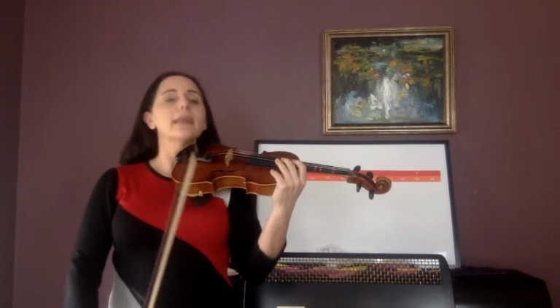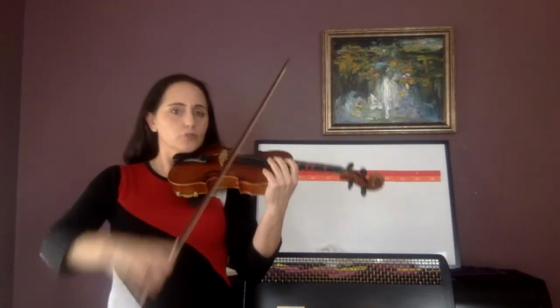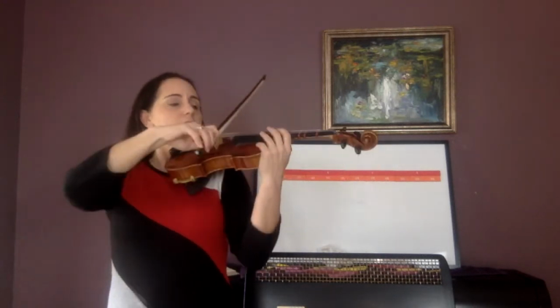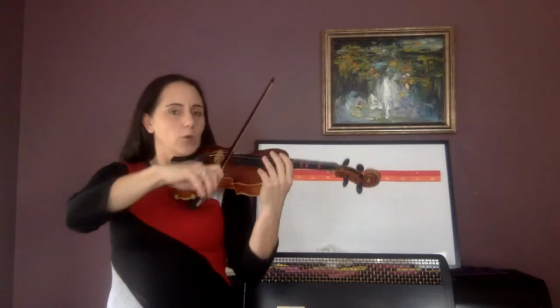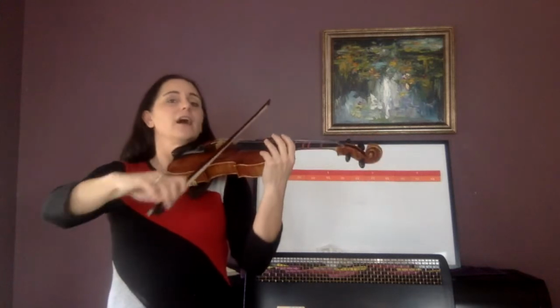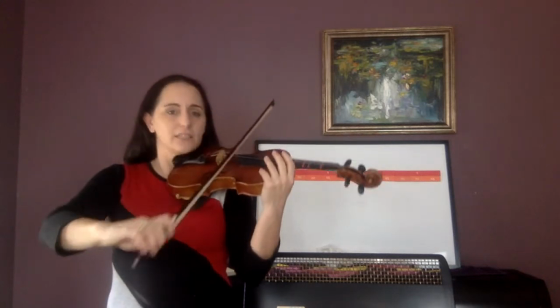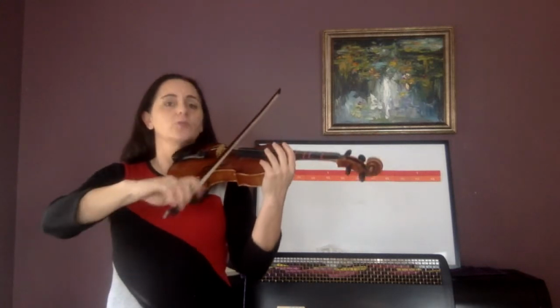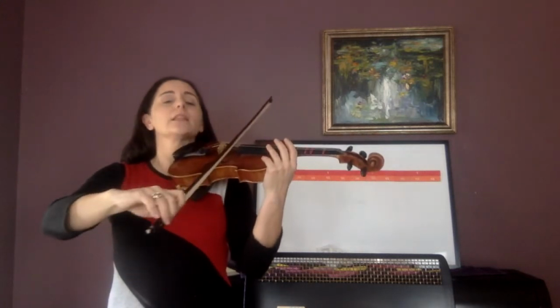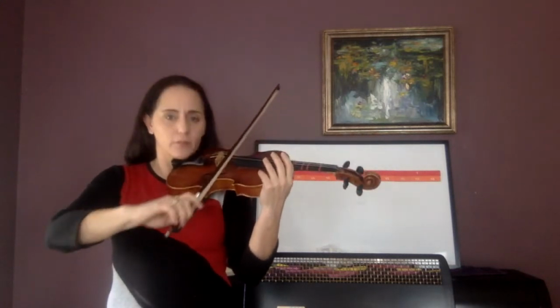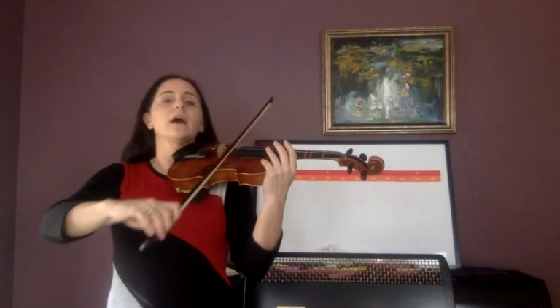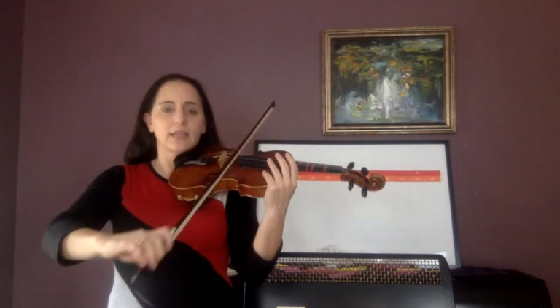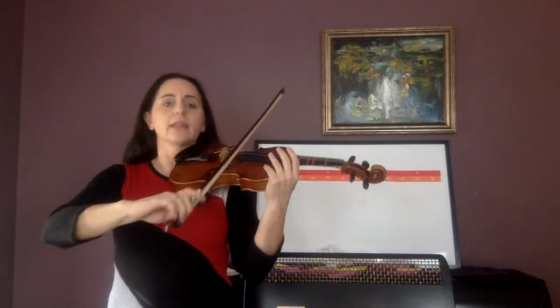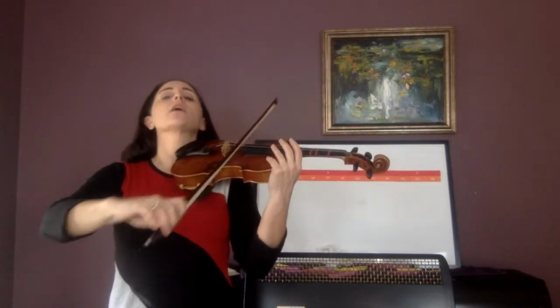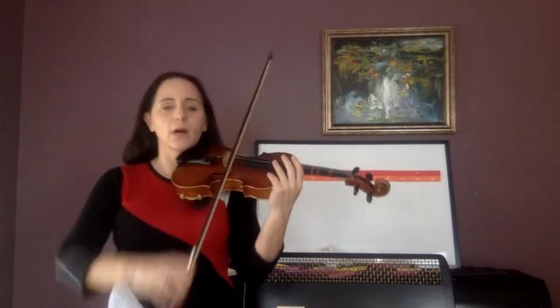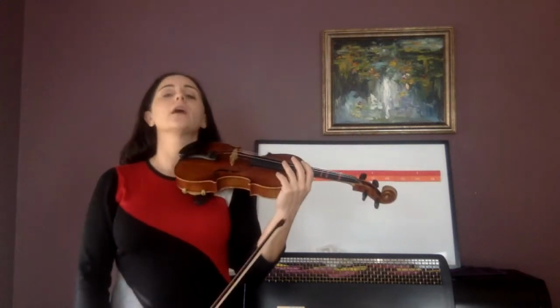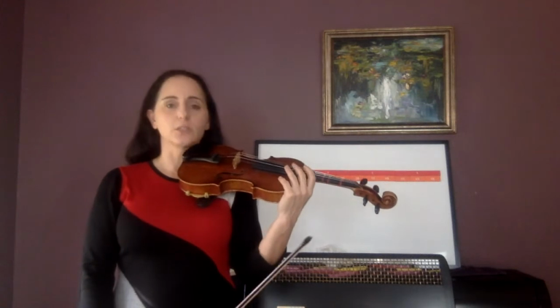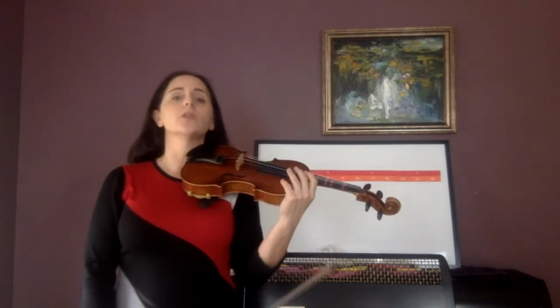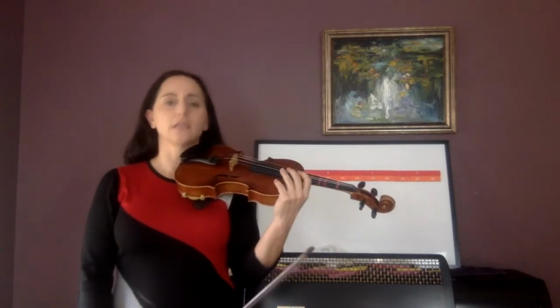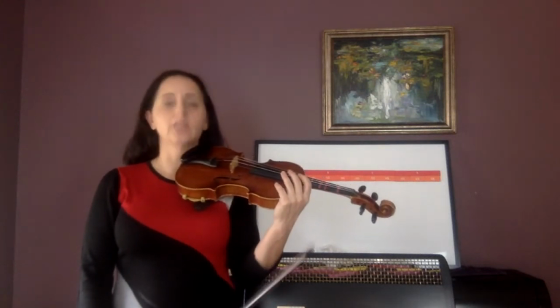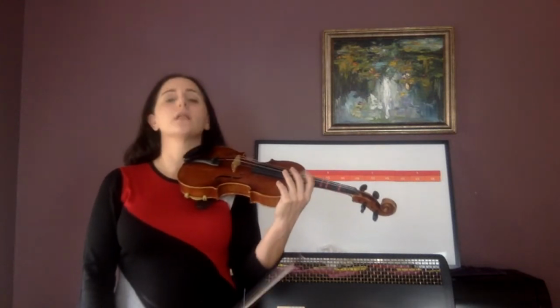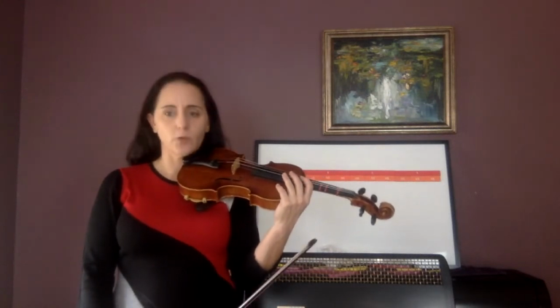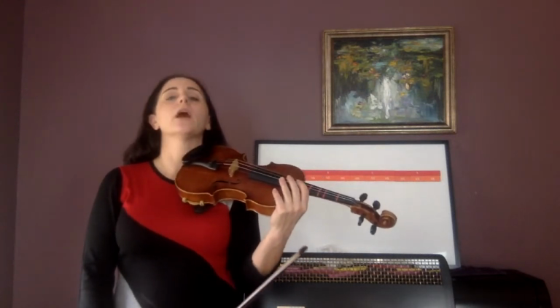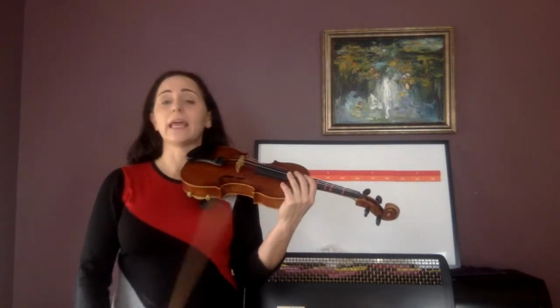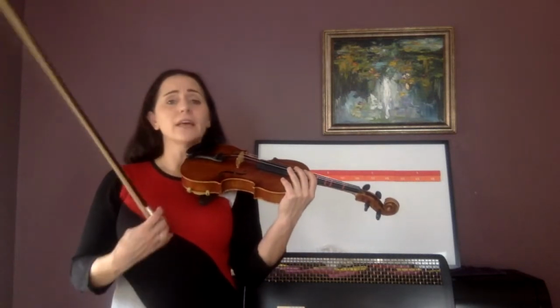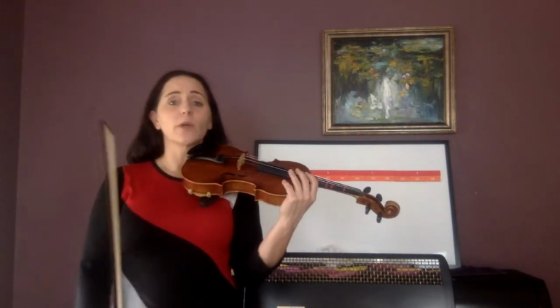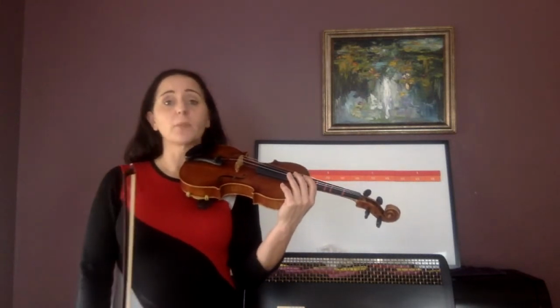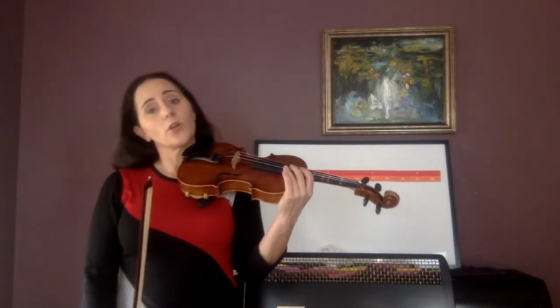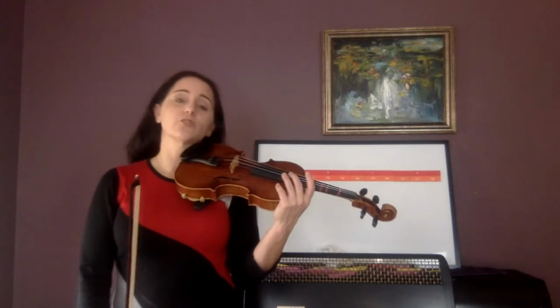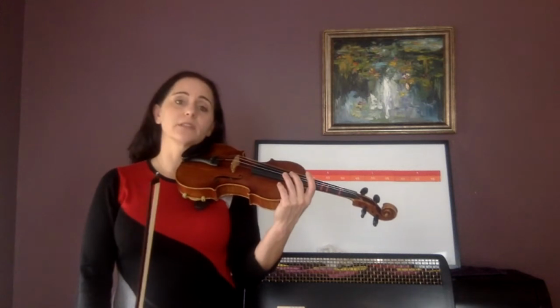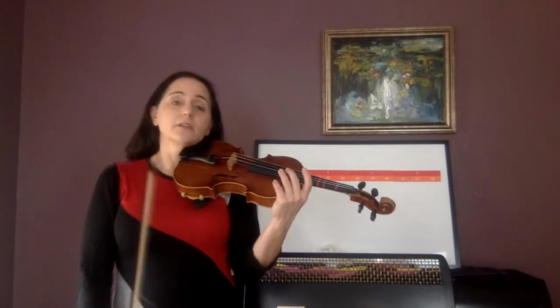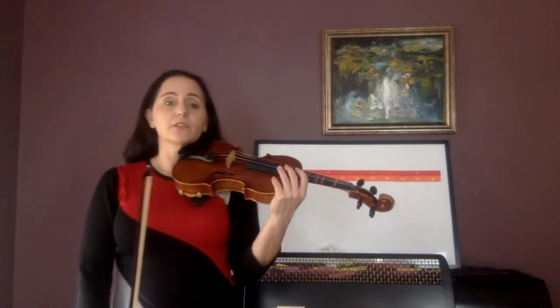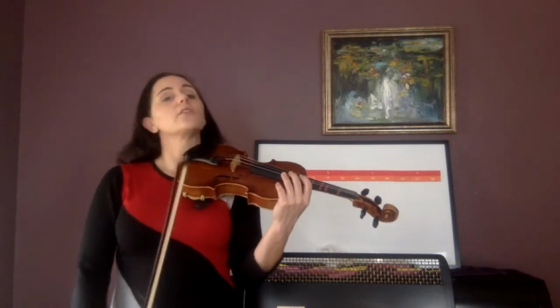Now triplets. One lolly, two lolly, three lolly — and go. One lolly, two lolly, three lolly, four lolly. Now just echo what I do. I'm going to do quarter notes and triplets — just echo what I do.